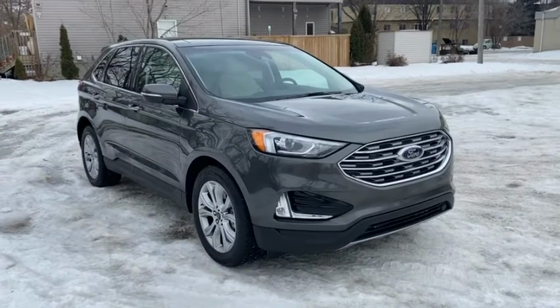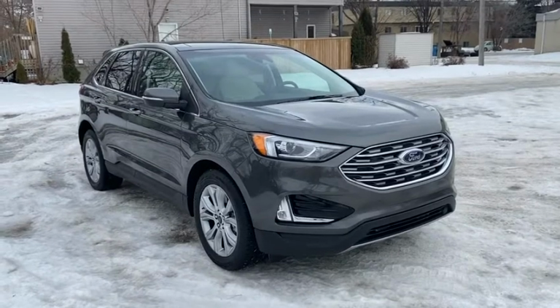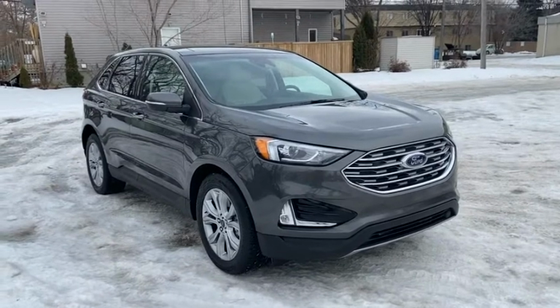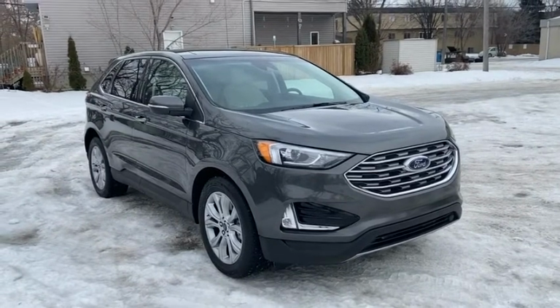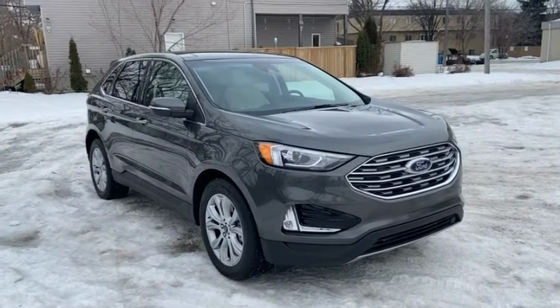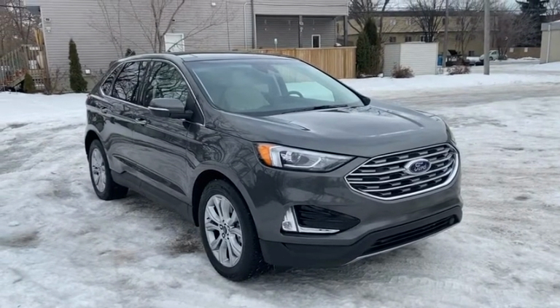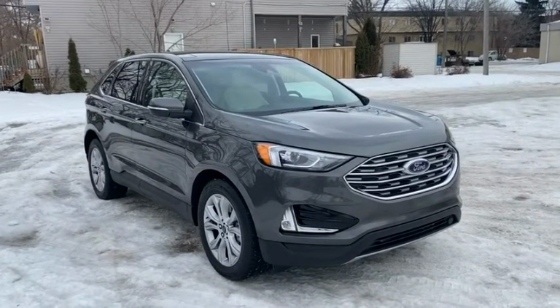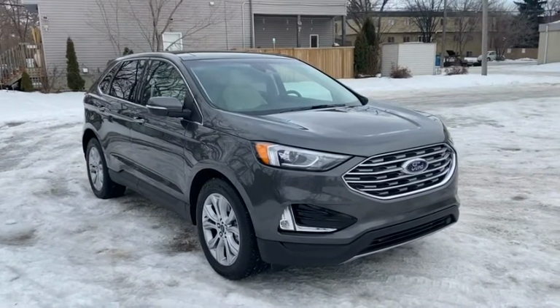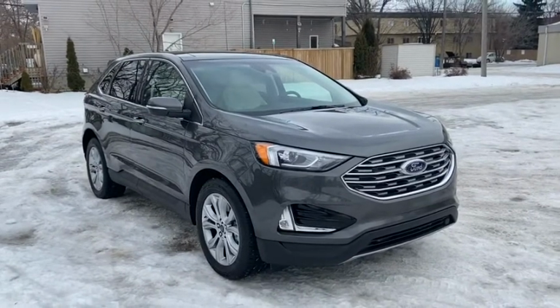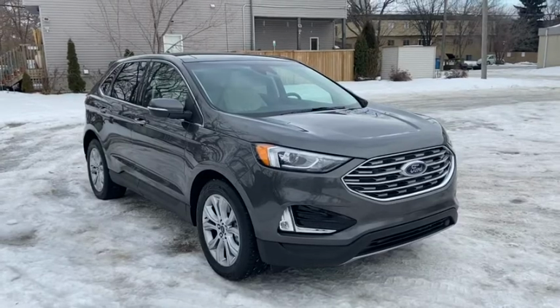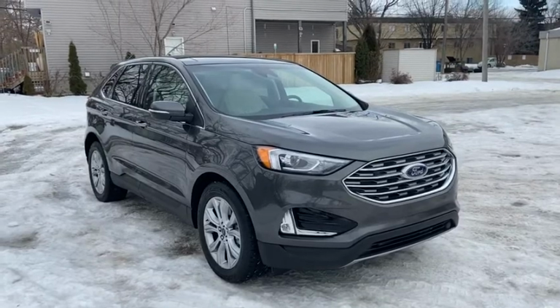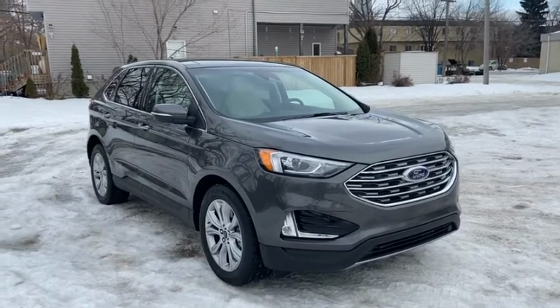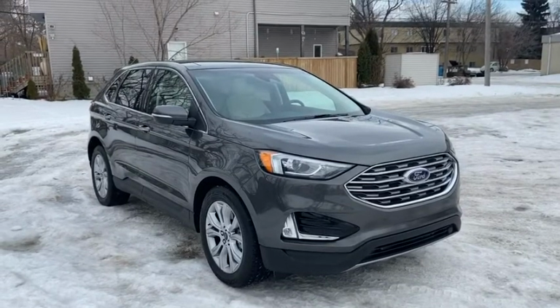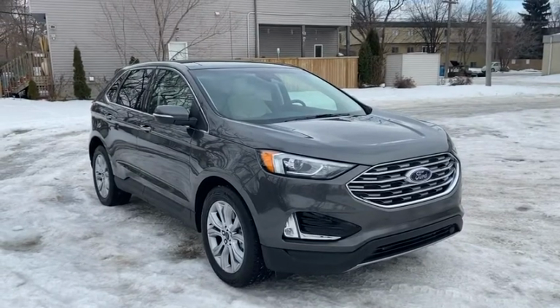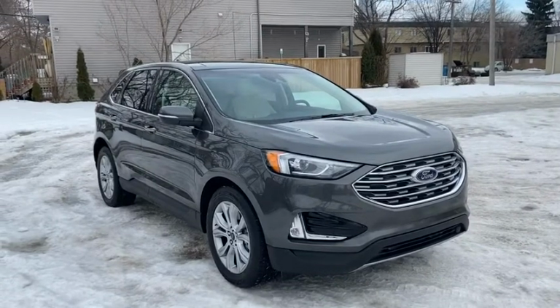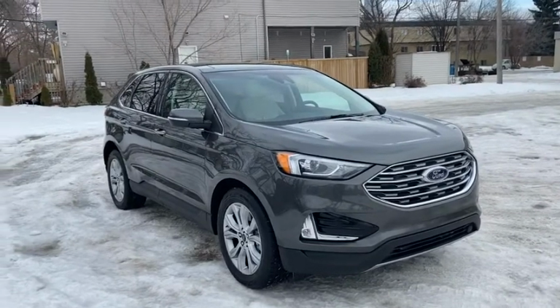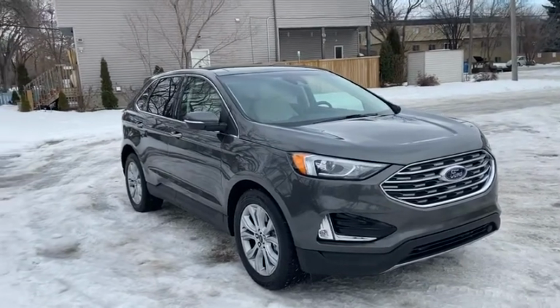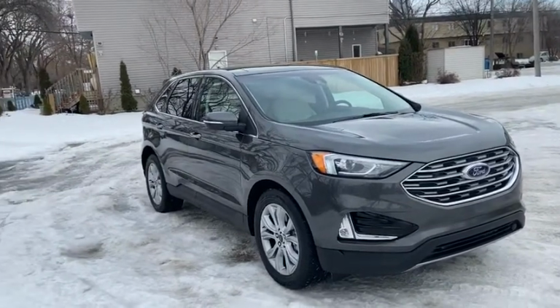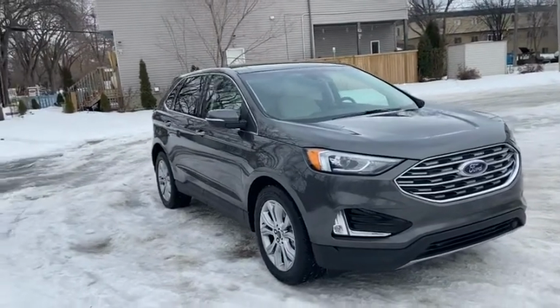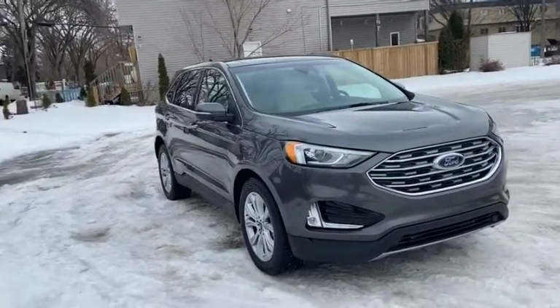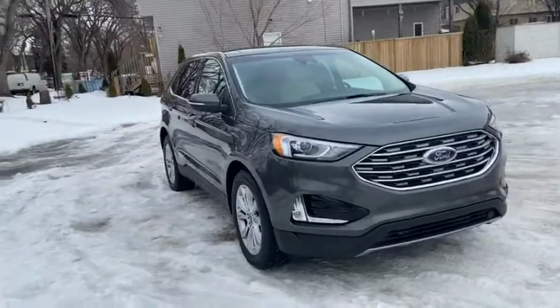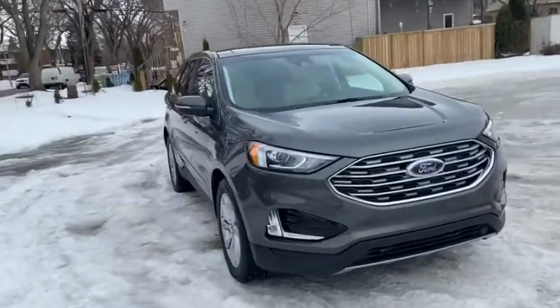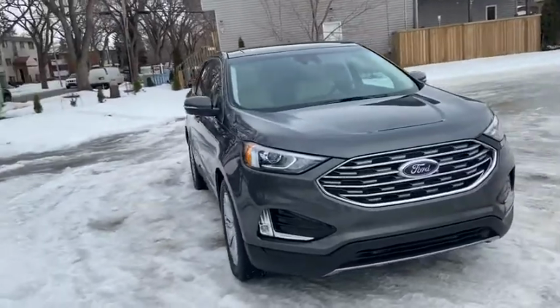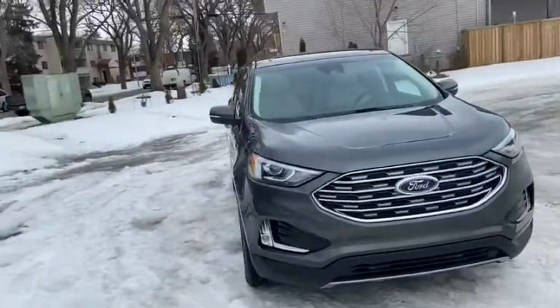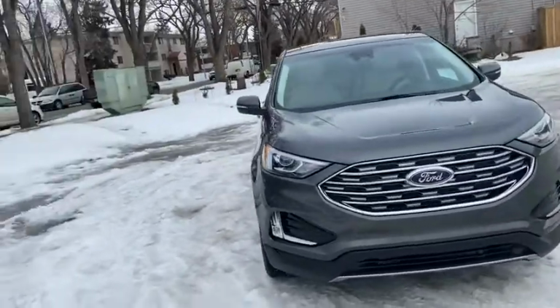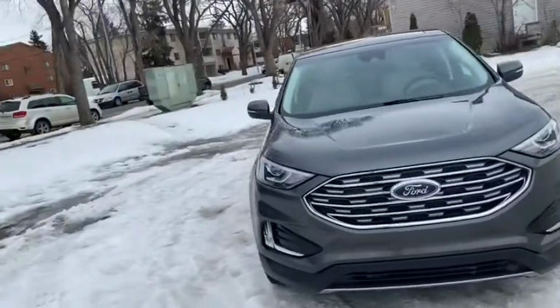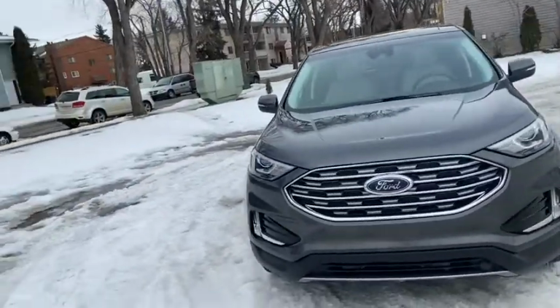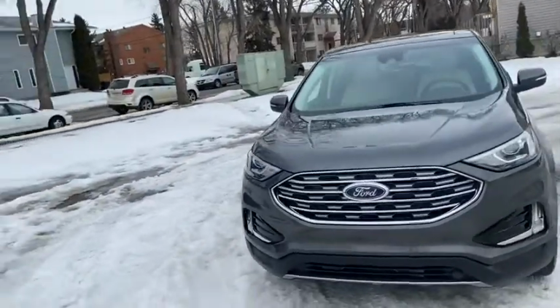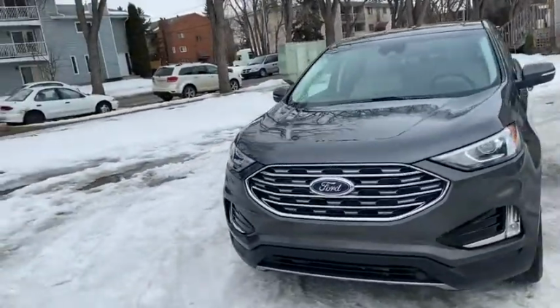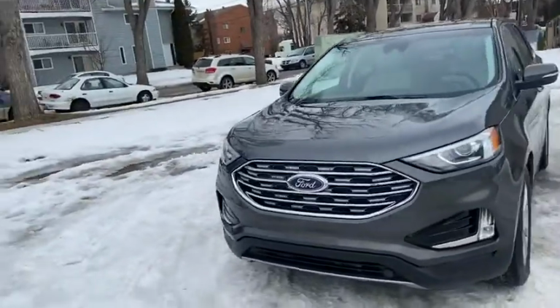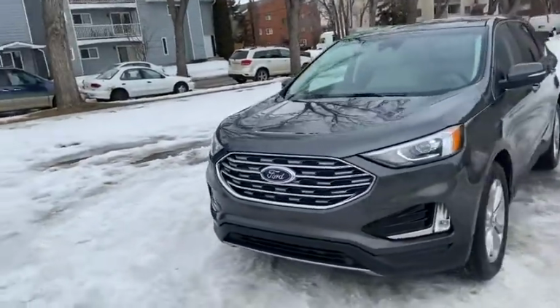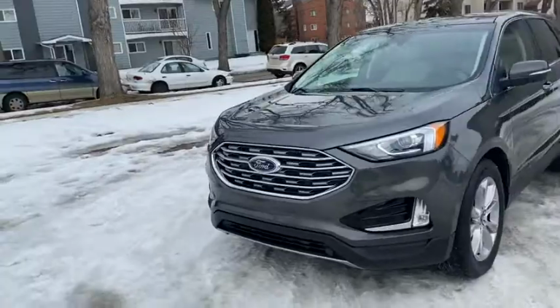Hey, it's Lindsay again at Waterloo Ford Lincoln. Today I'm showing you this pre-owned 2019 Ford Edge Titanium in grey. This Edge has the 2-liter 4-cylinder EcoBoost engine with automatic transmission and all-wheel drive.